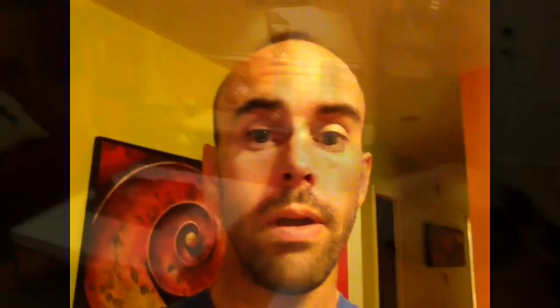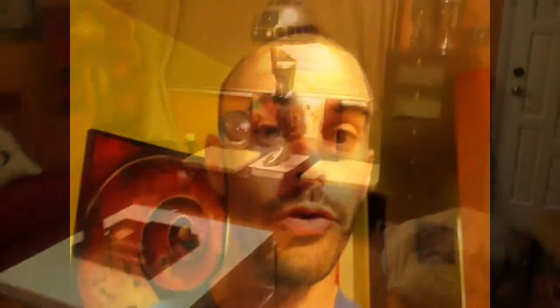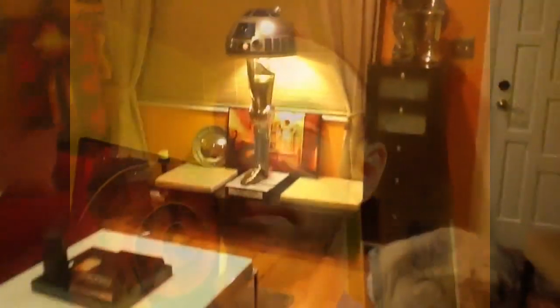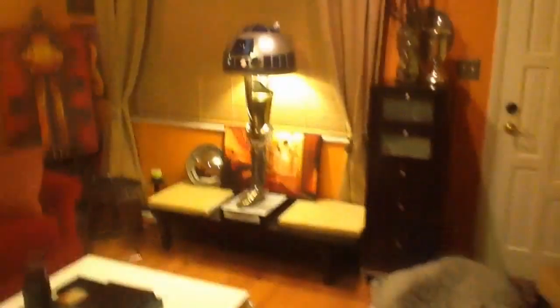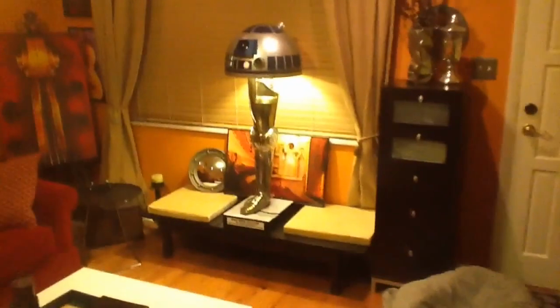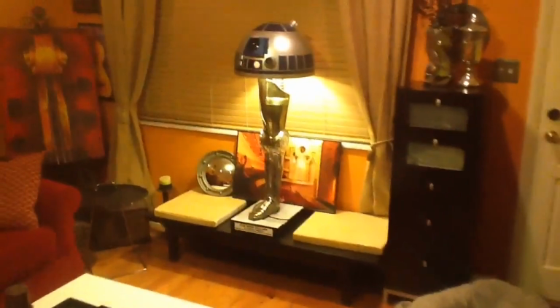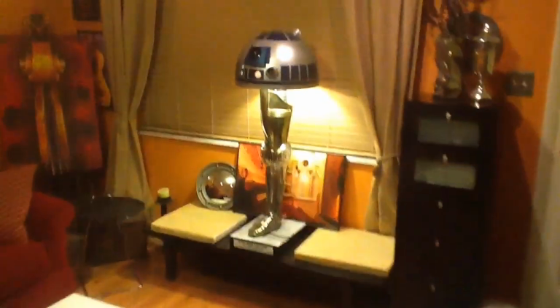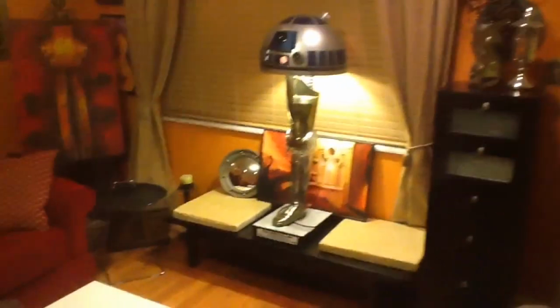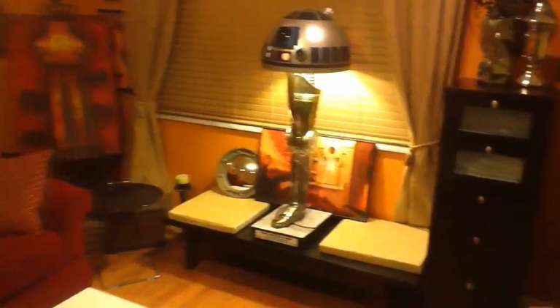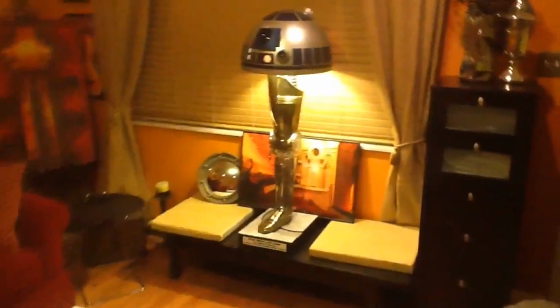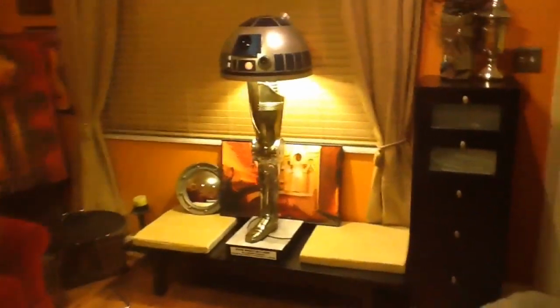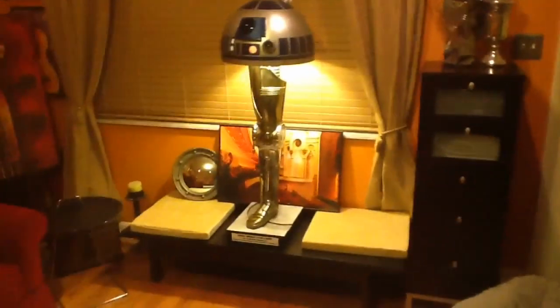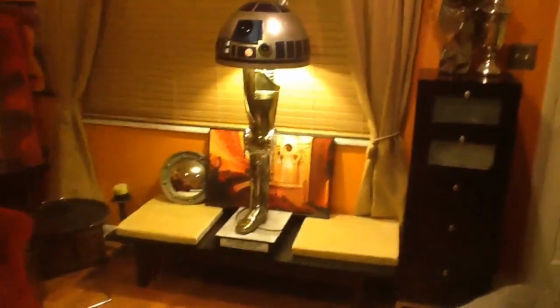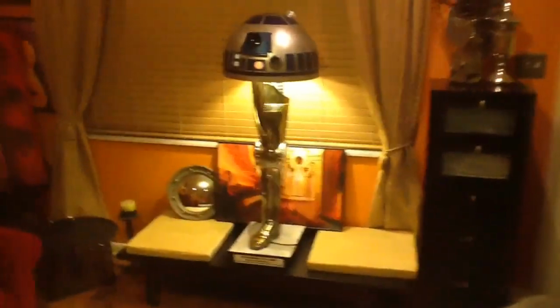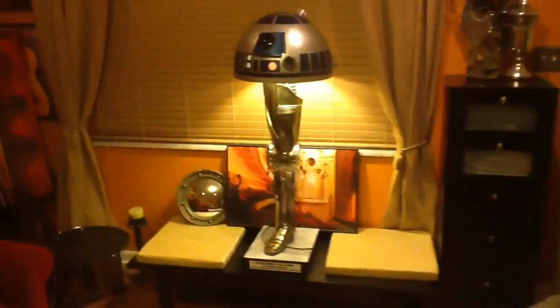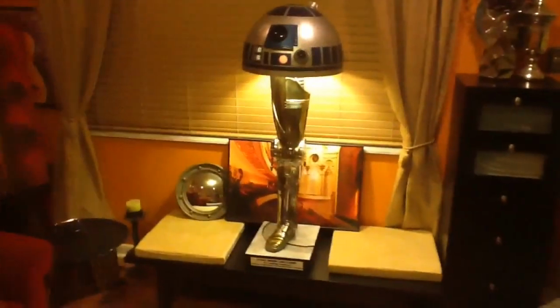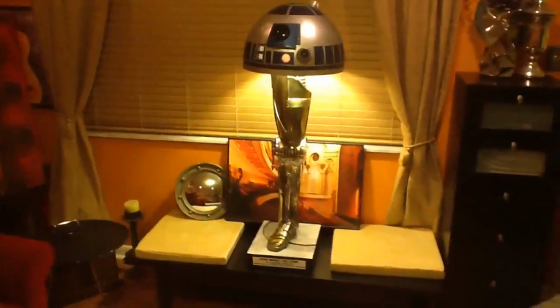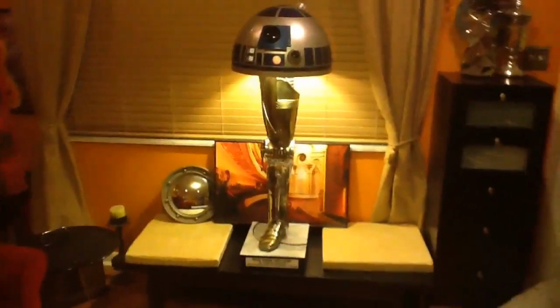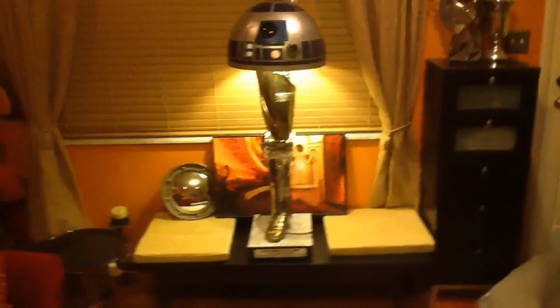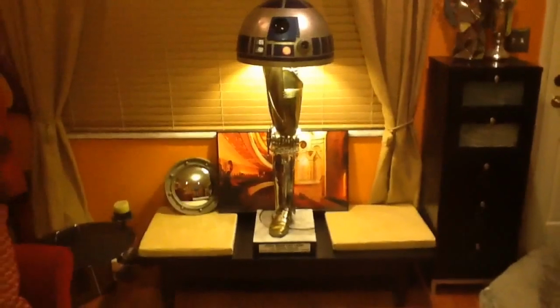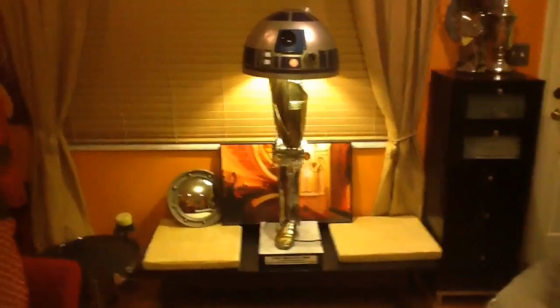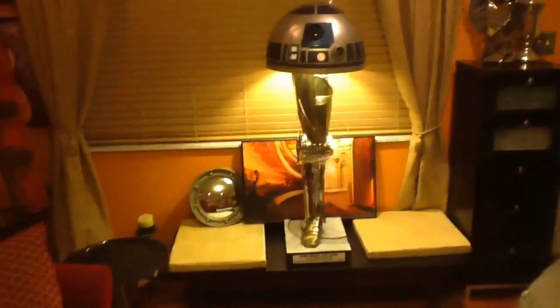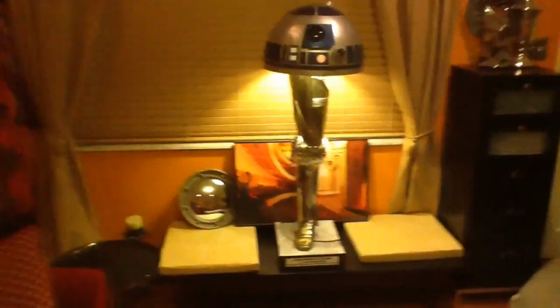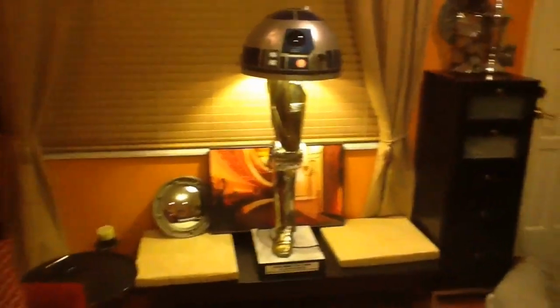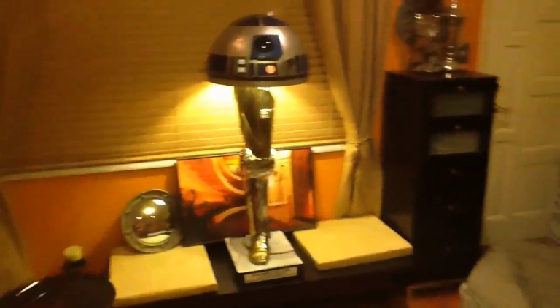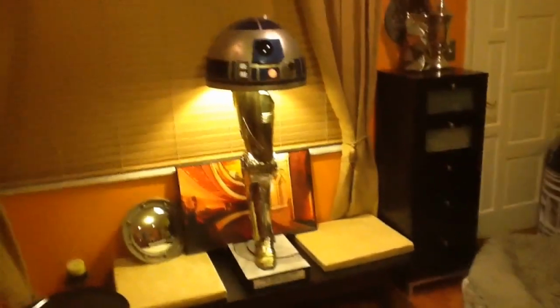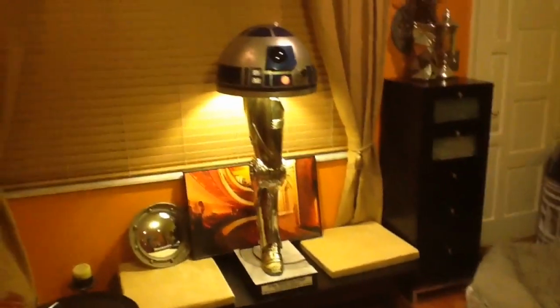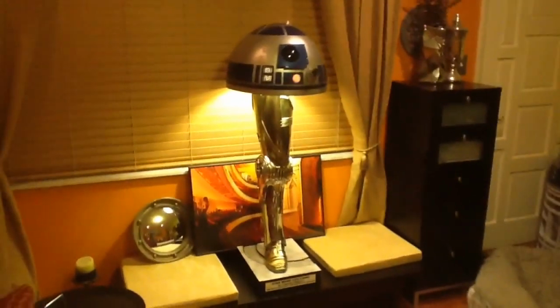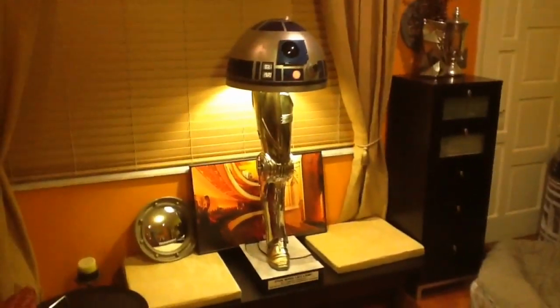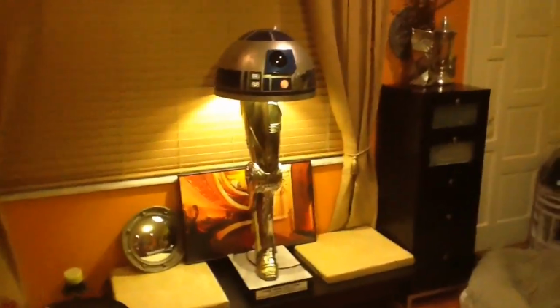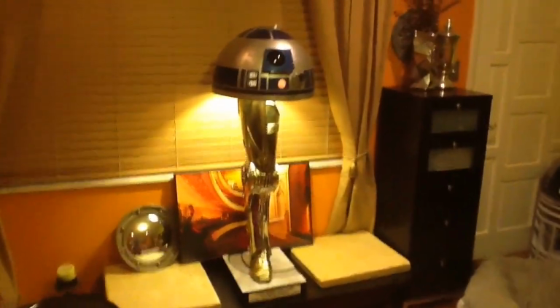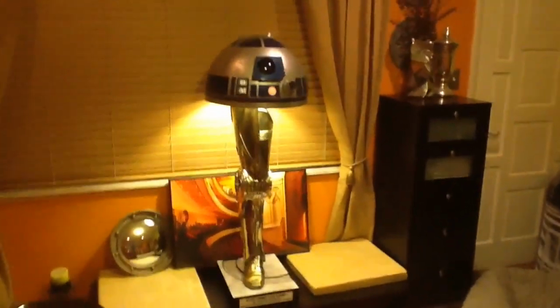Here it is — this is the first video I've taken of my leg lamp. And this is the first iteration.